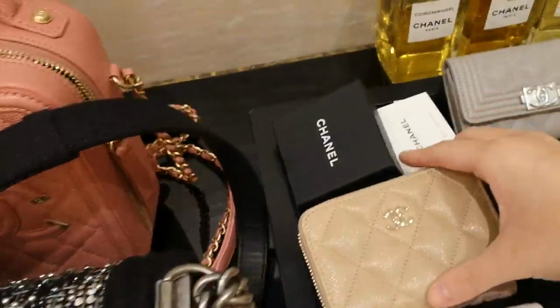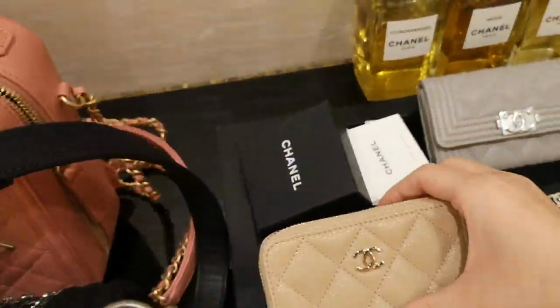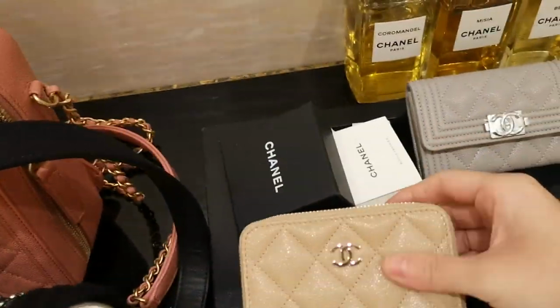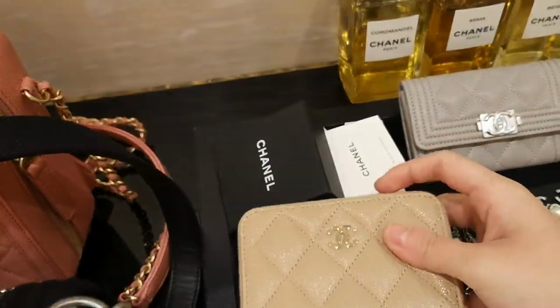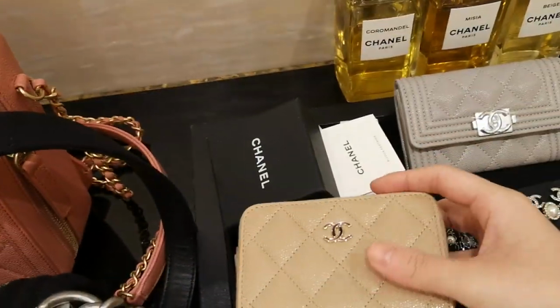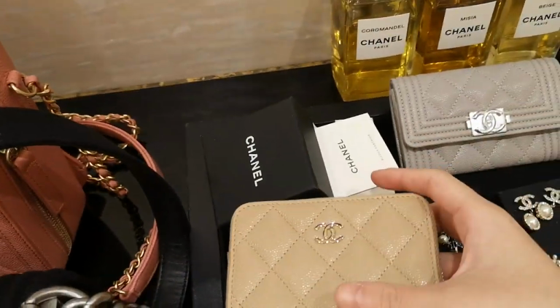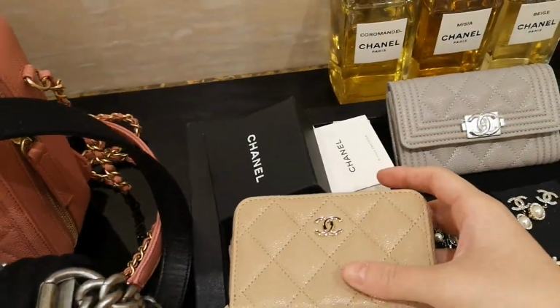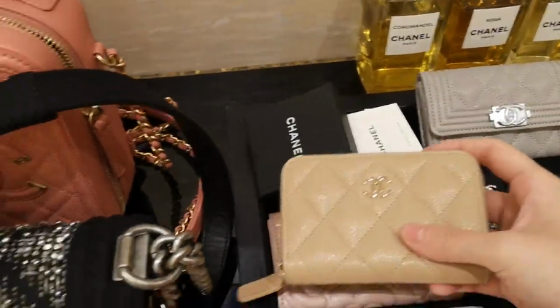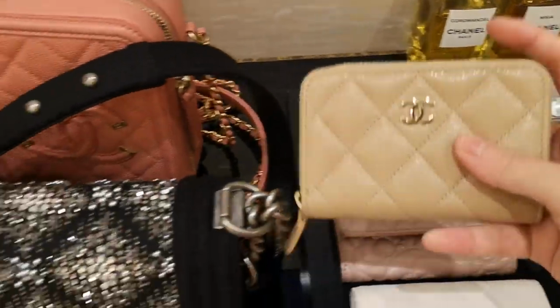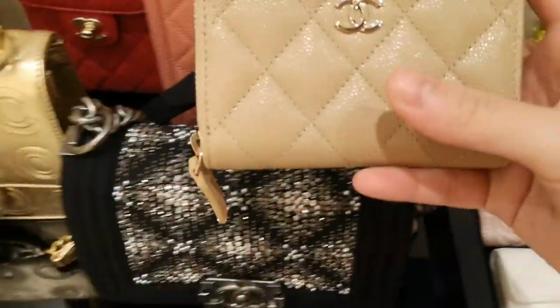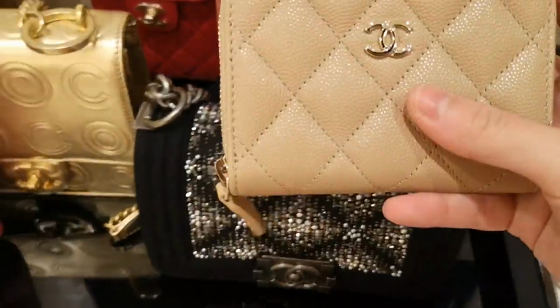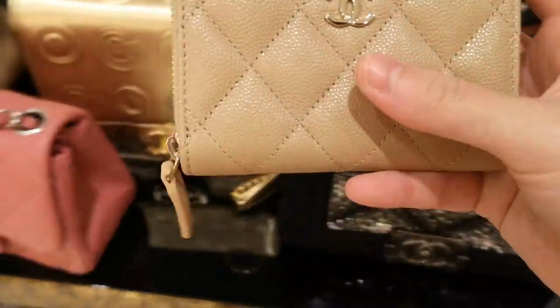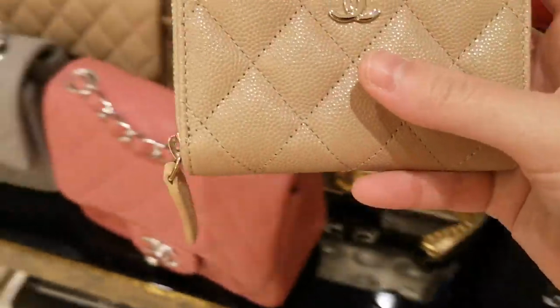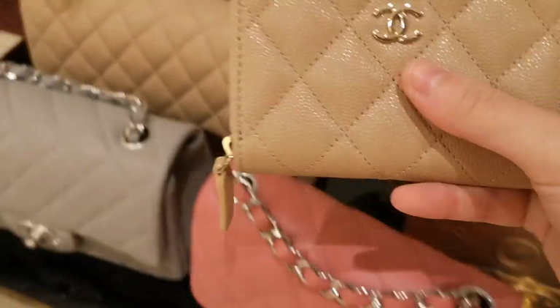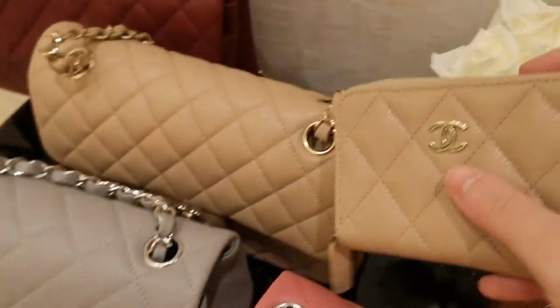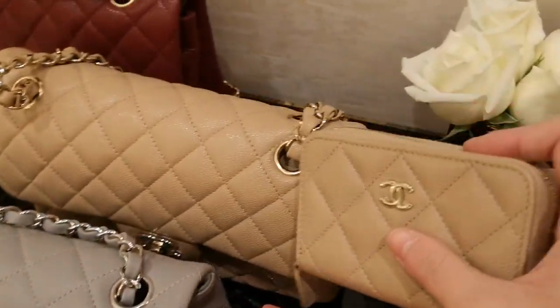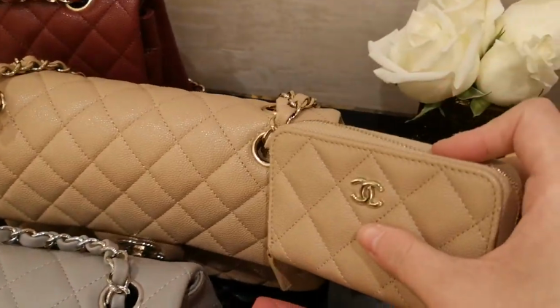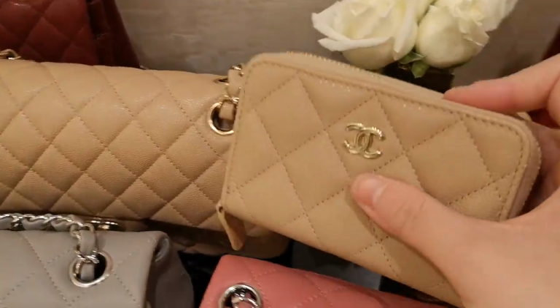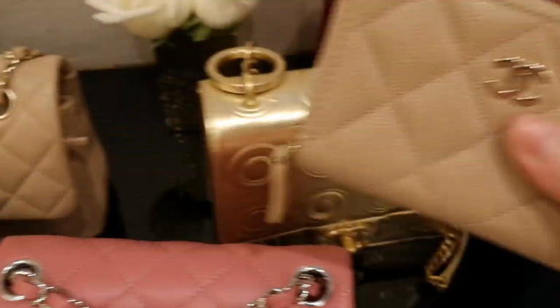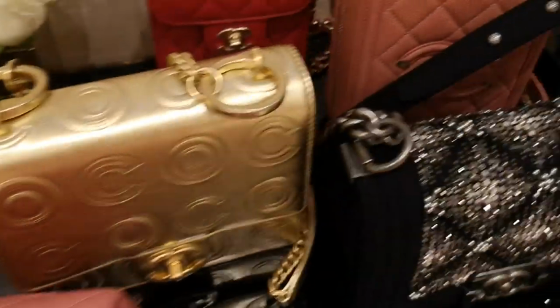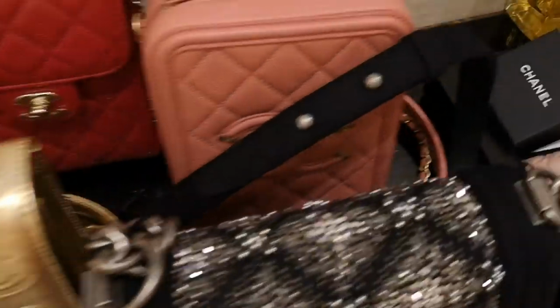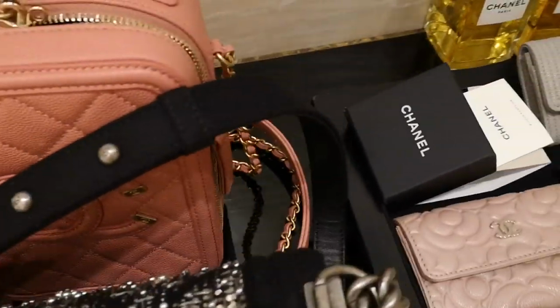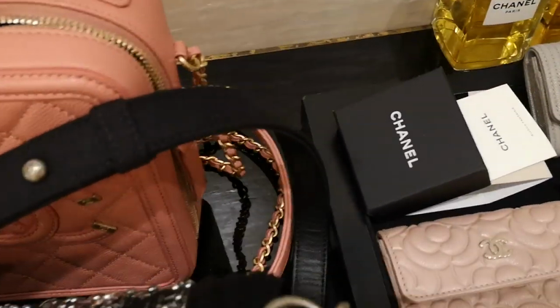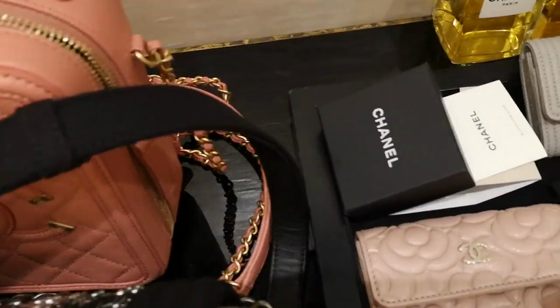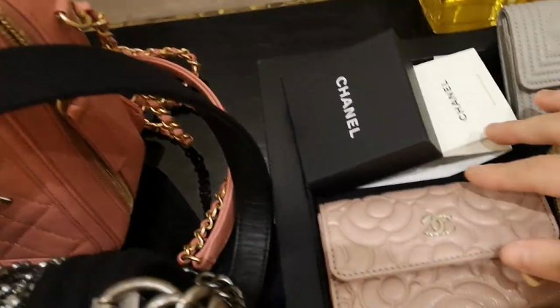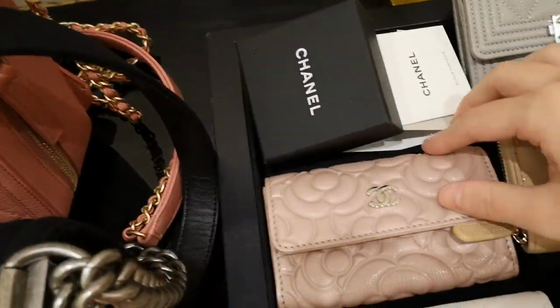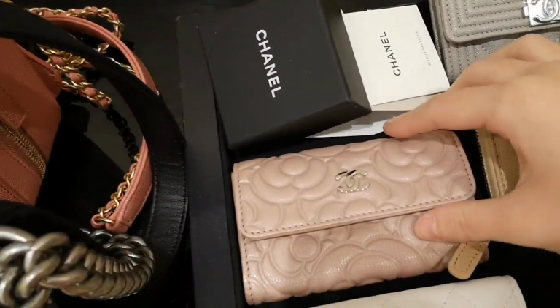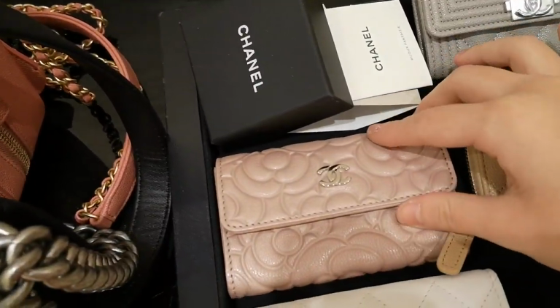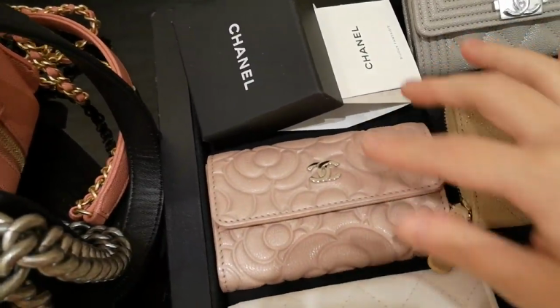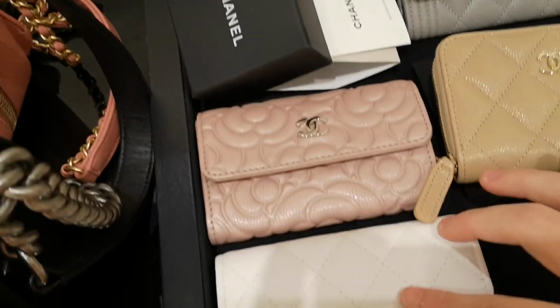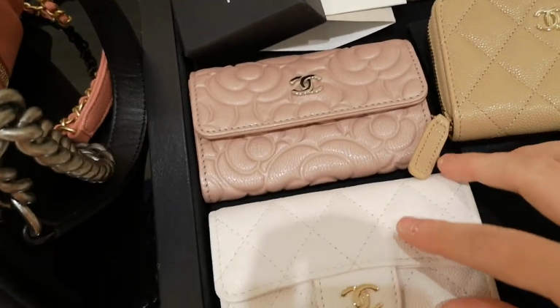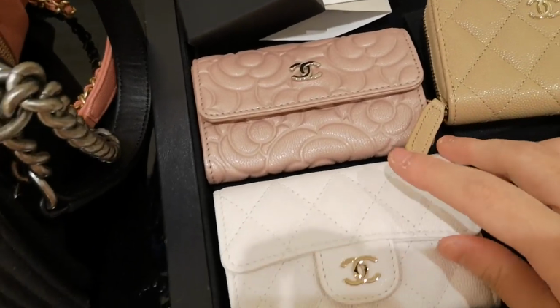And this is a beautiful braided boy bag in the size mini. And these are some SLGs. This is the same with the bag, and this is also the new season SLG.